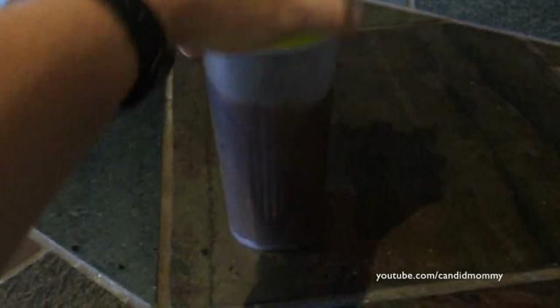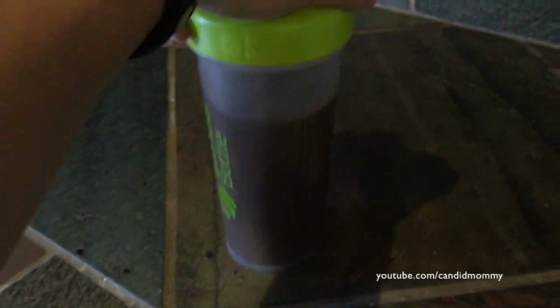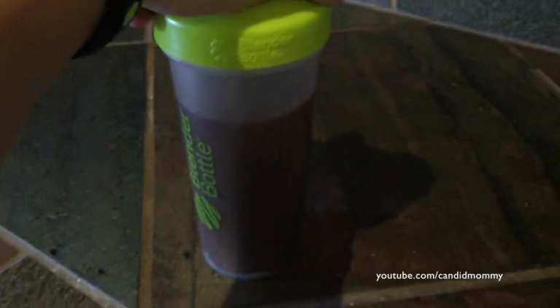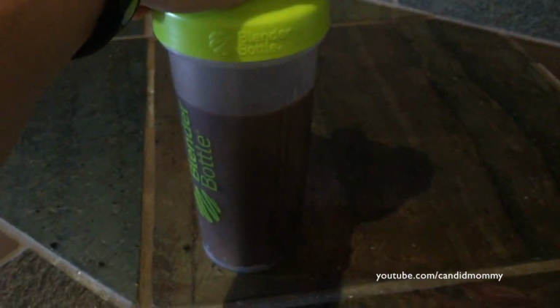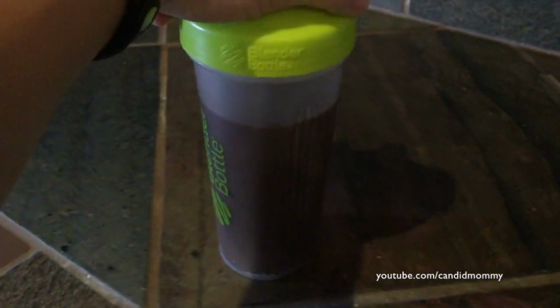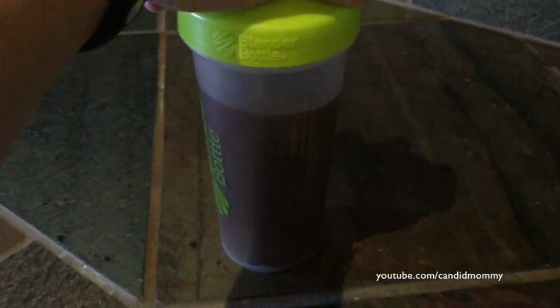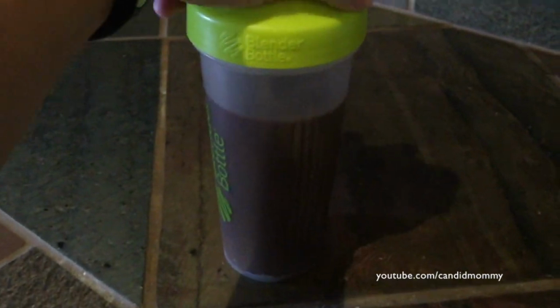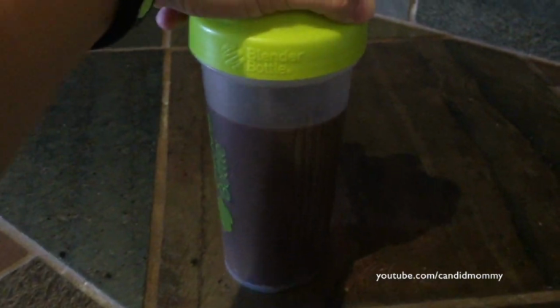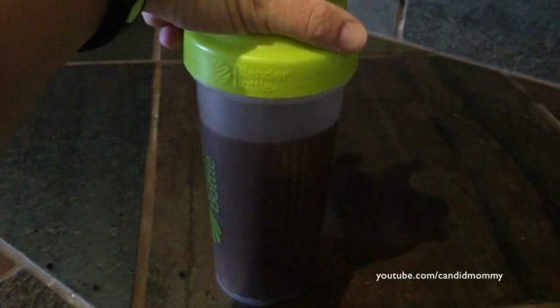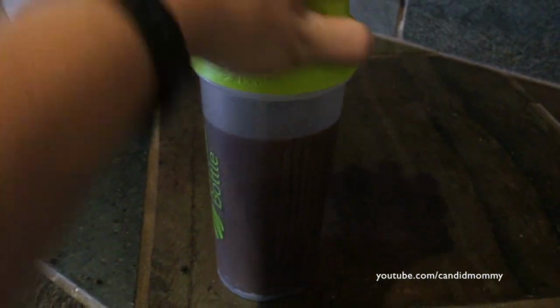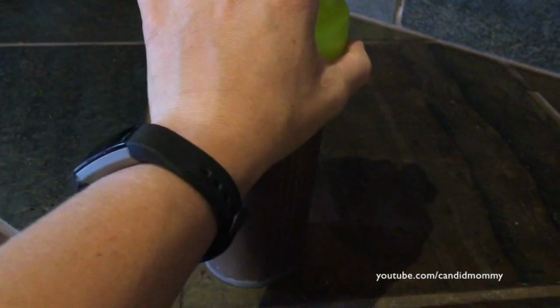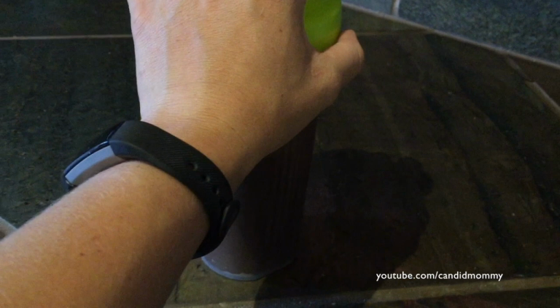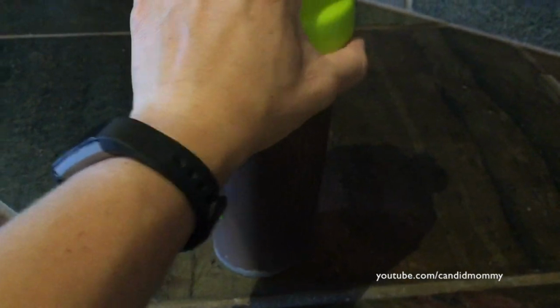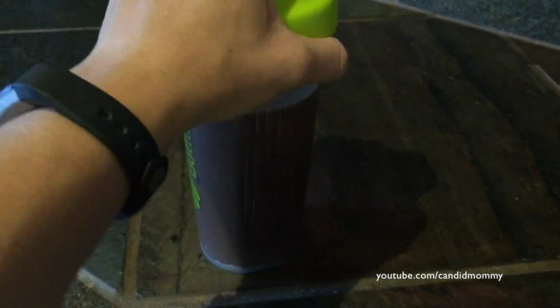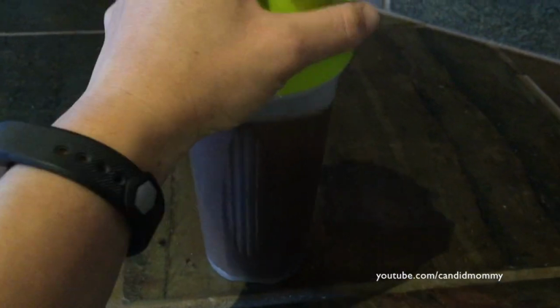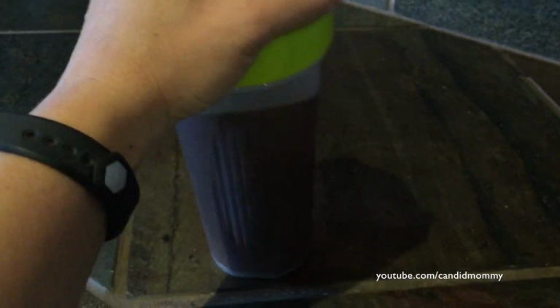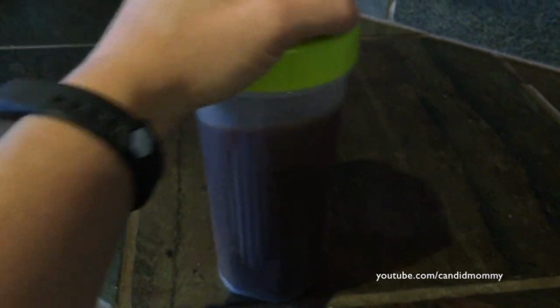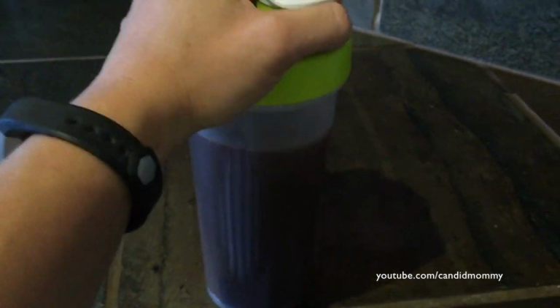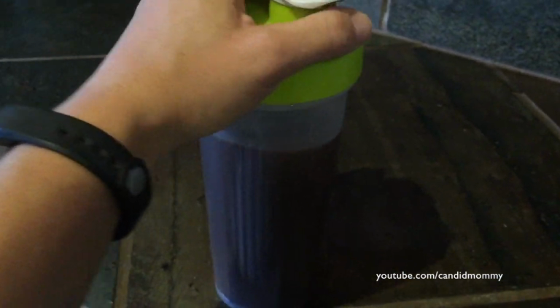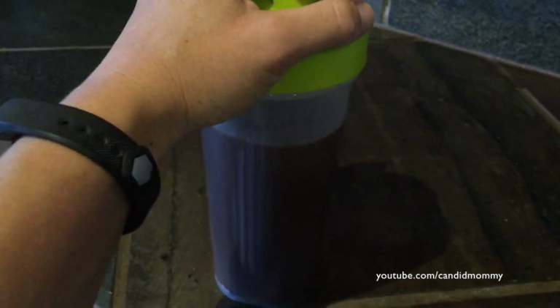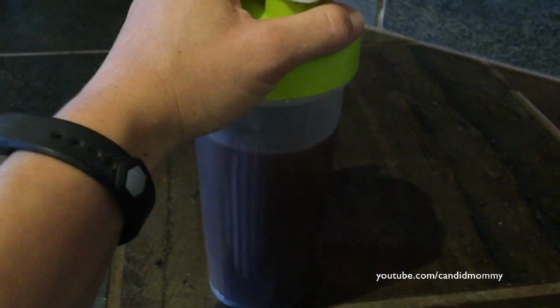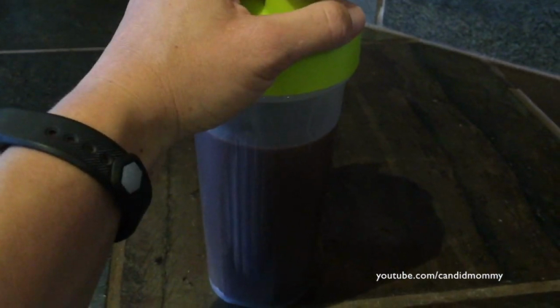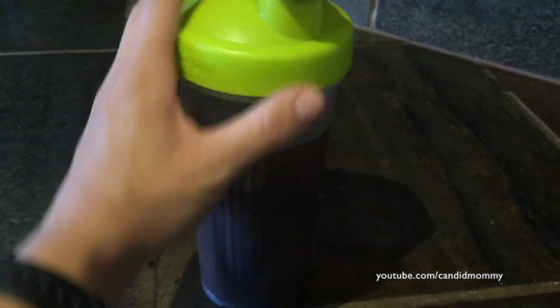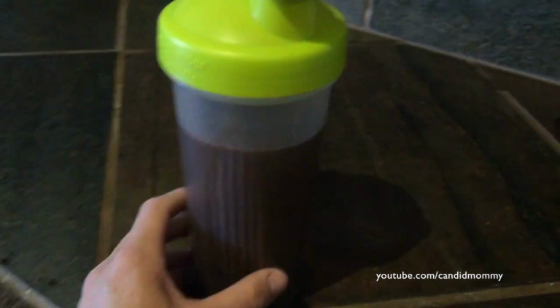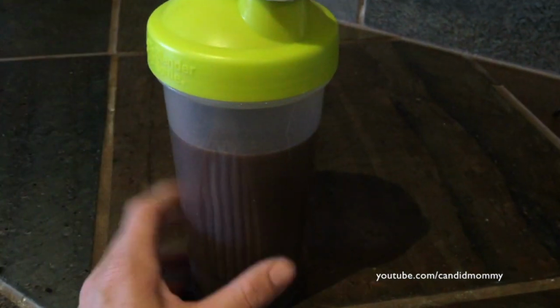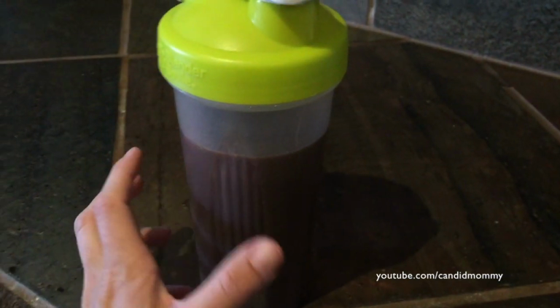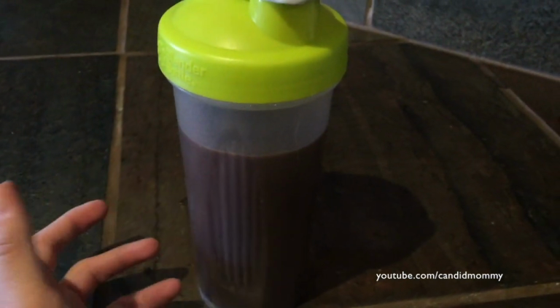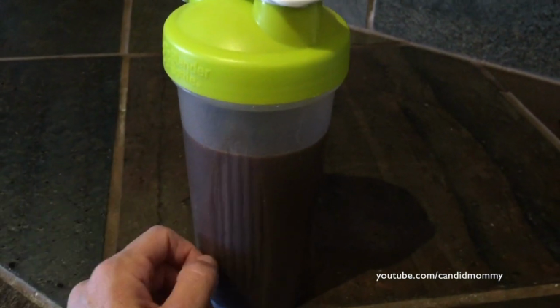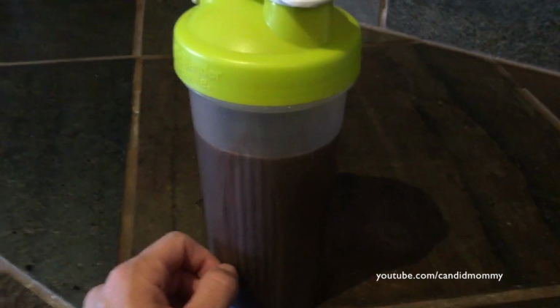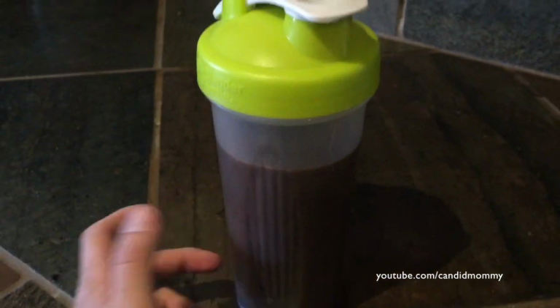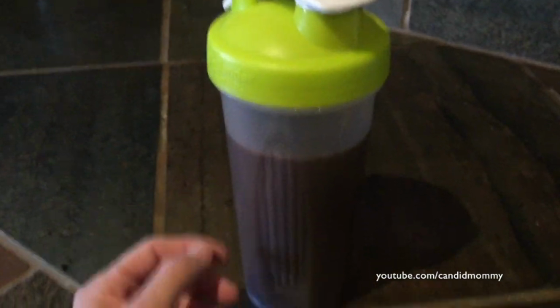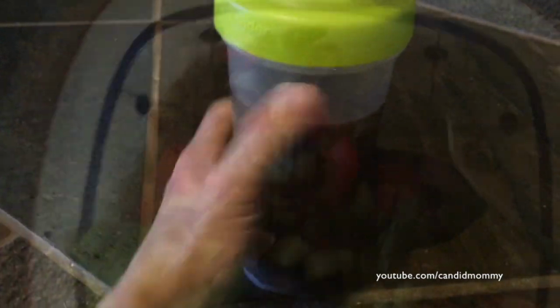Yesterday was Sunday and I actually did have breakfast. During the week I'm not really hungry, I'm just busy. This is just easier.